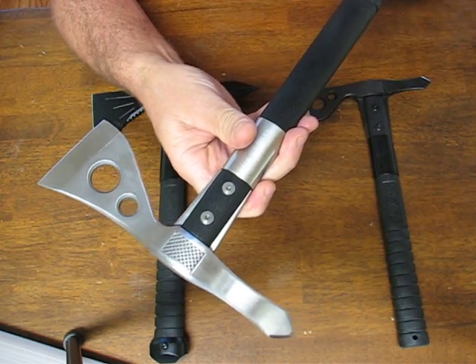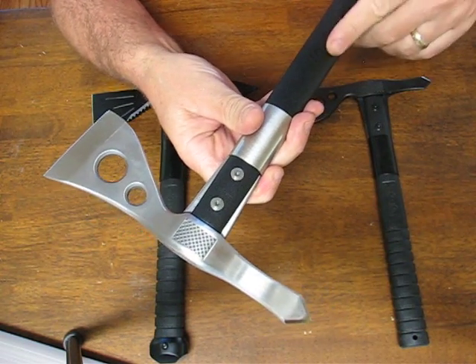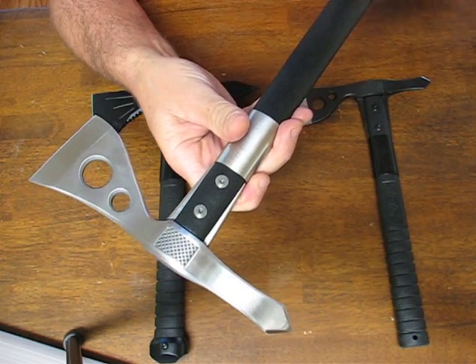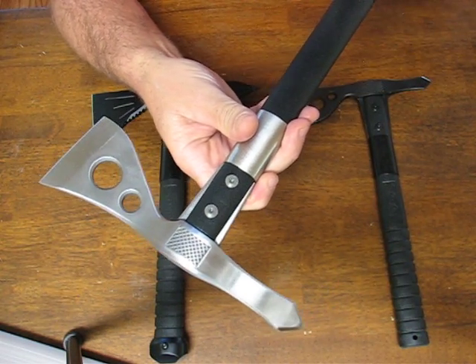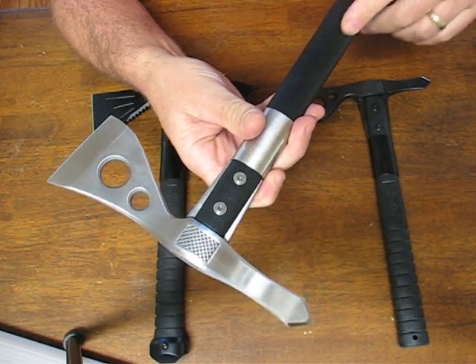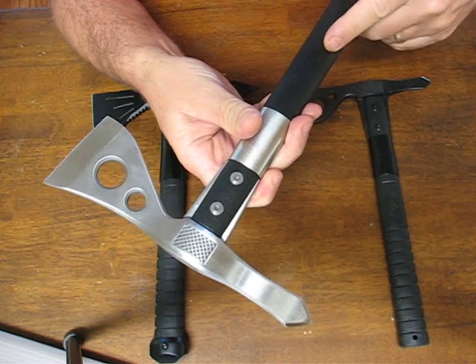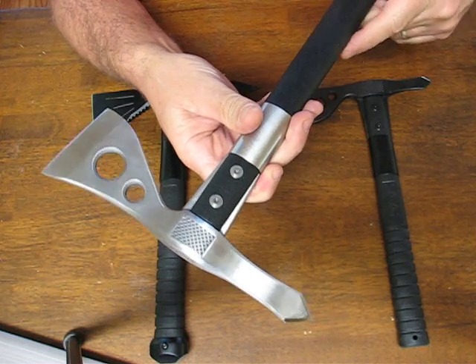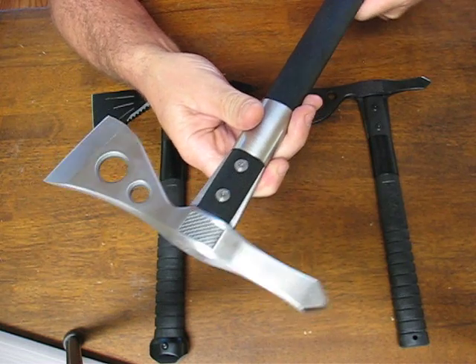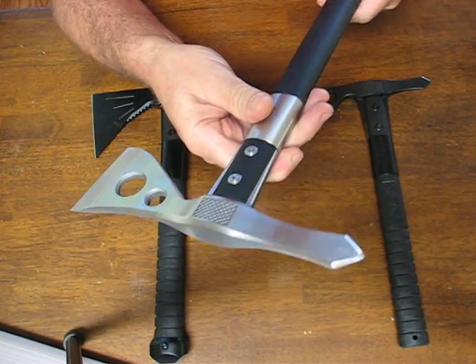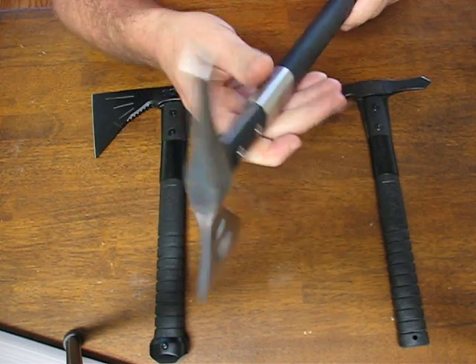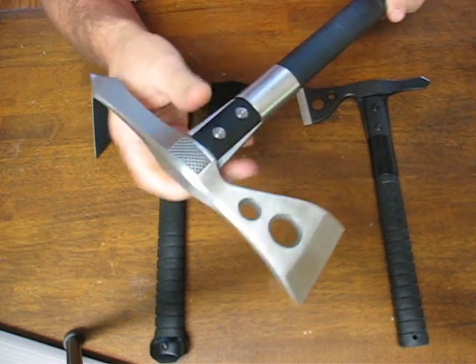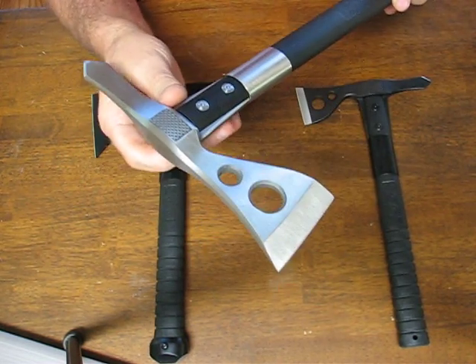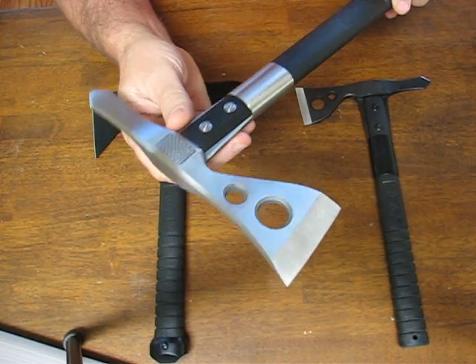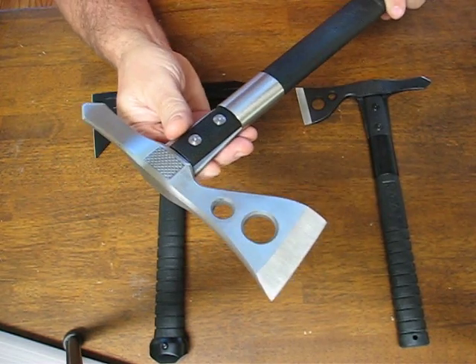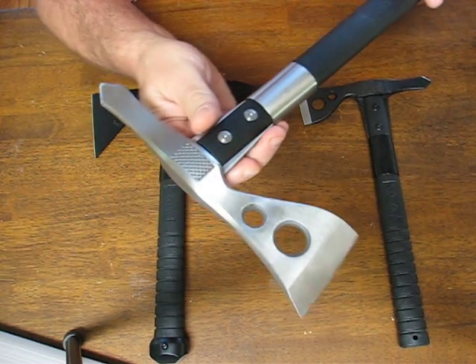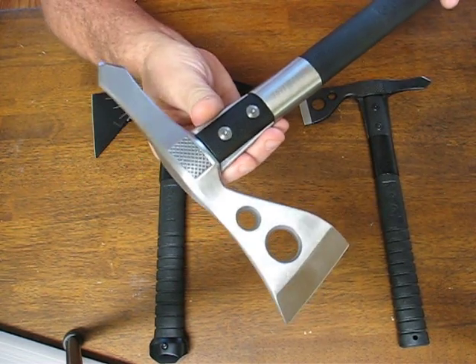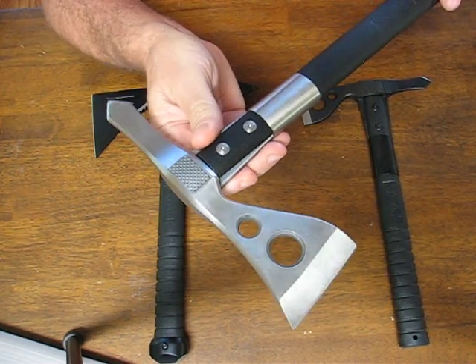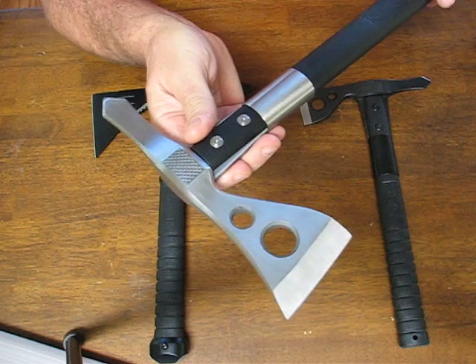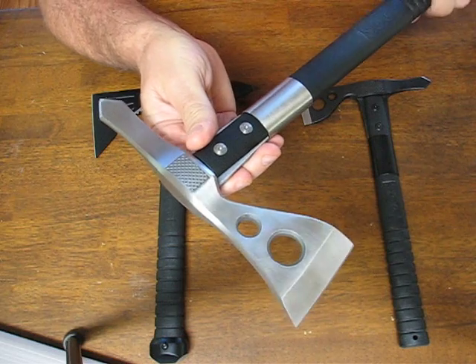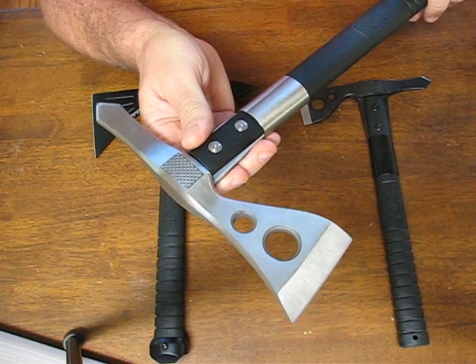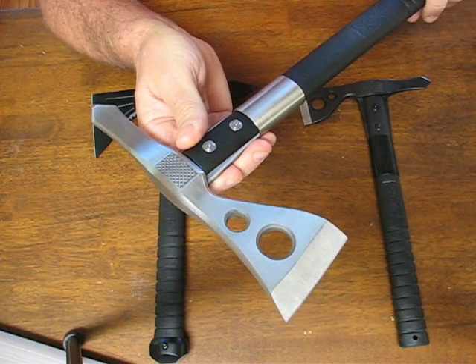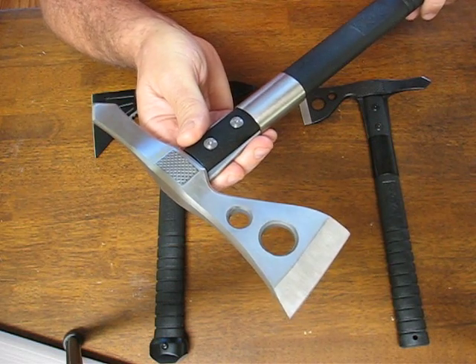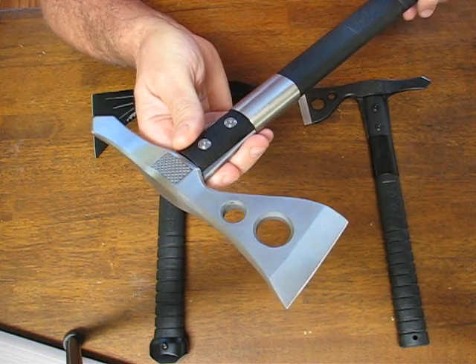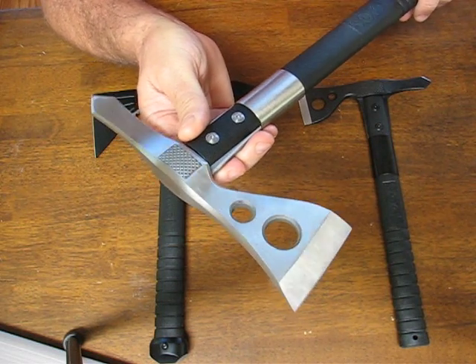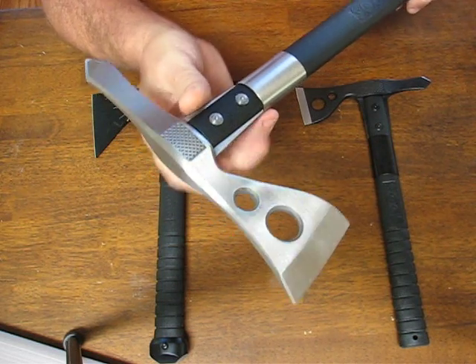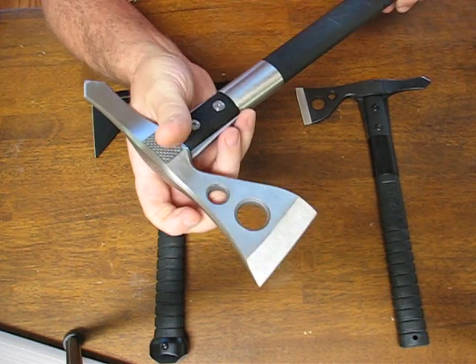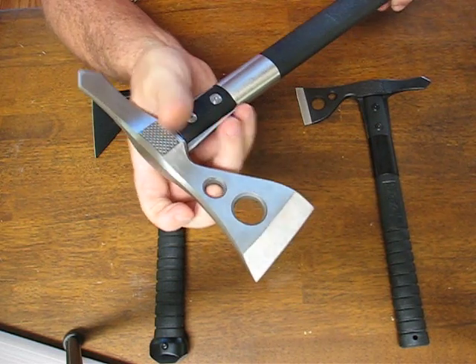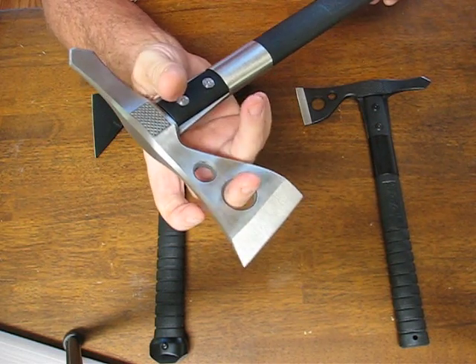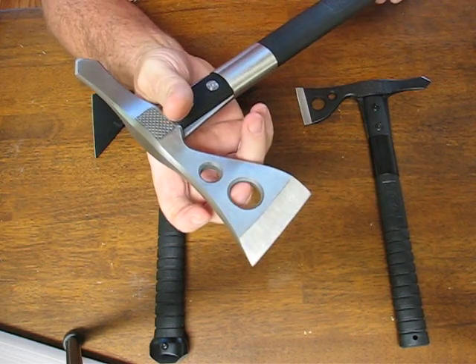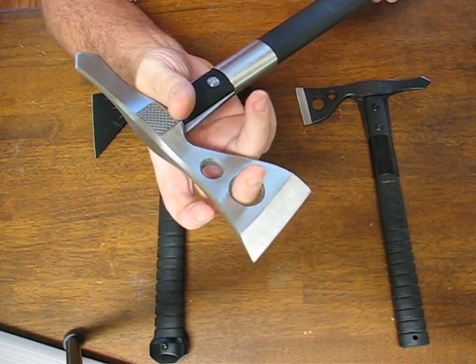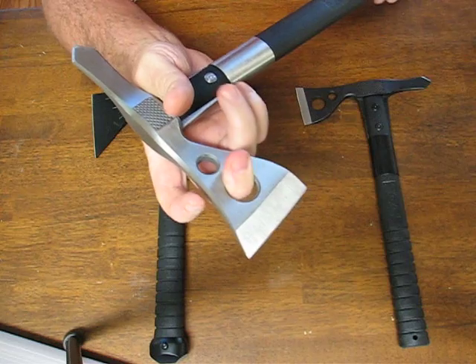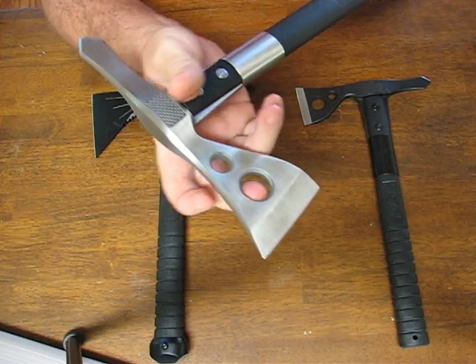The handle is fiberglass reinforced nylon resin. This one has a satin polished finish for increased rust and corrosion resistance, kind of like your satin finished stainless steel handguns.